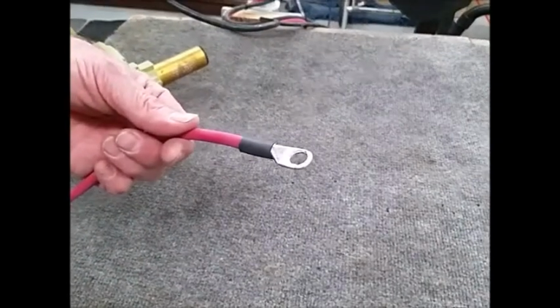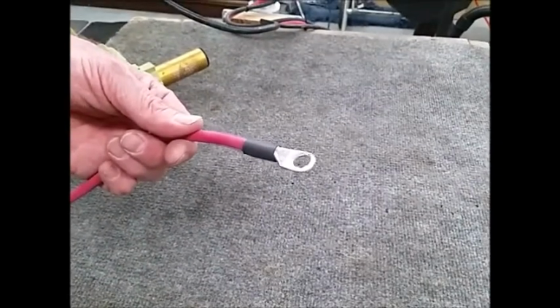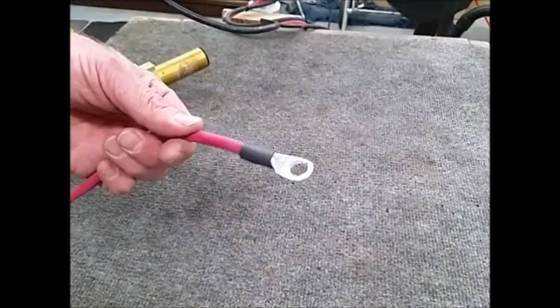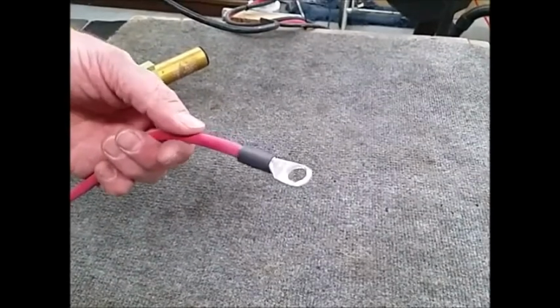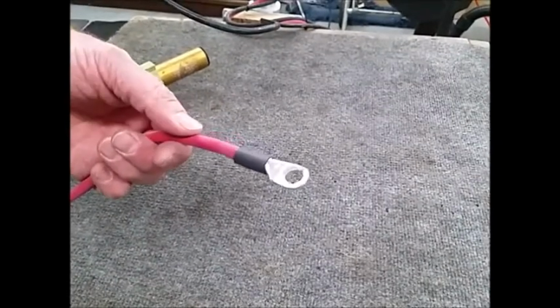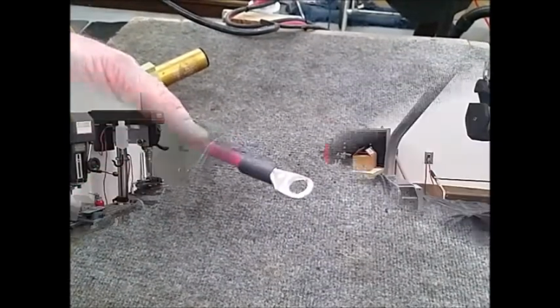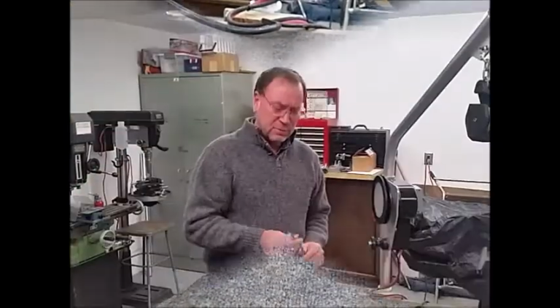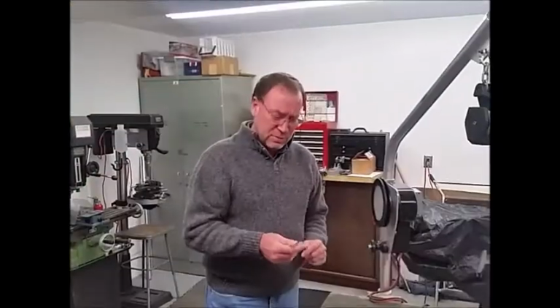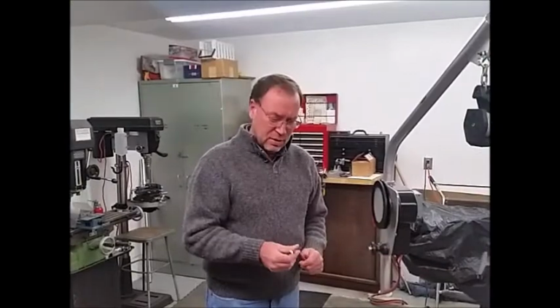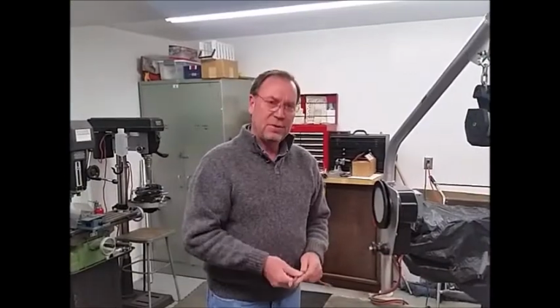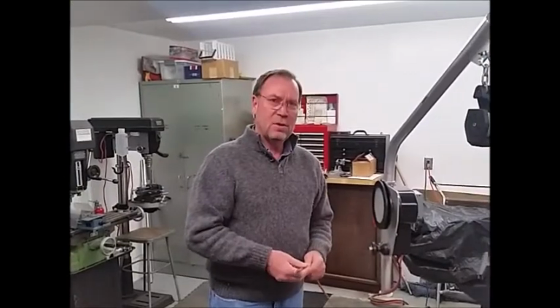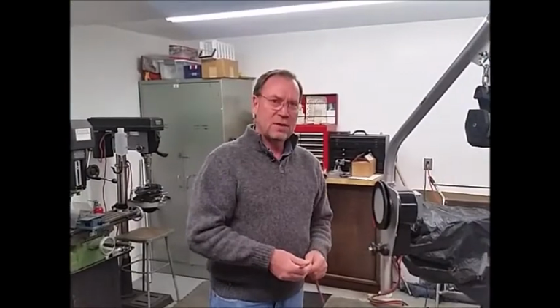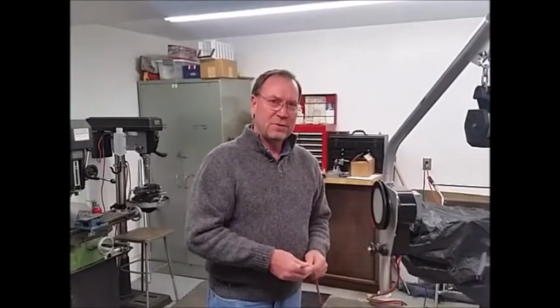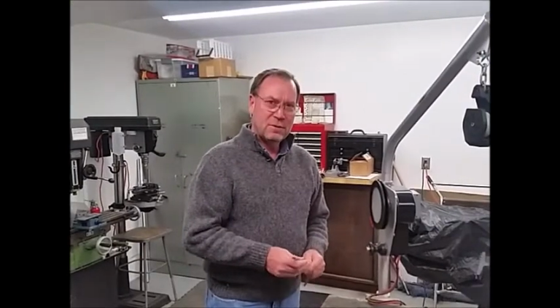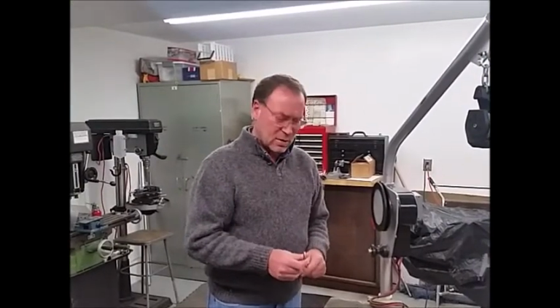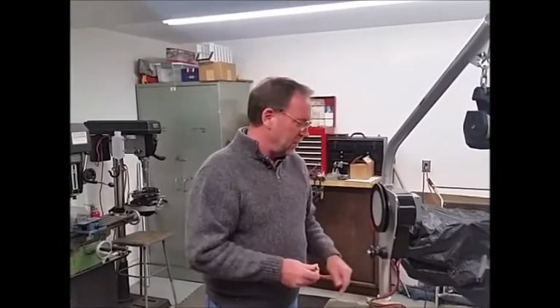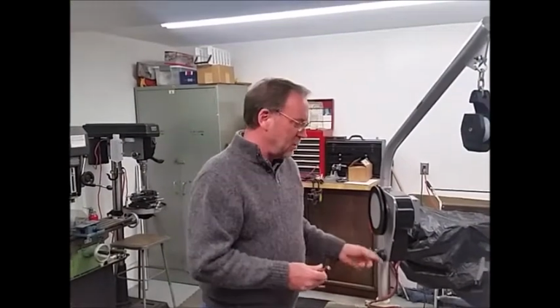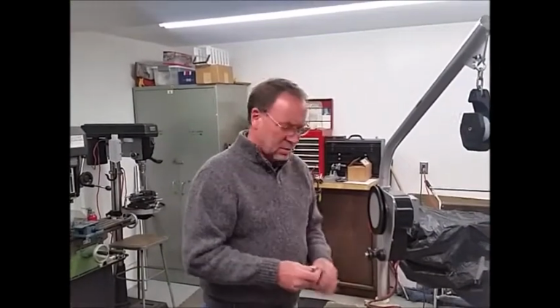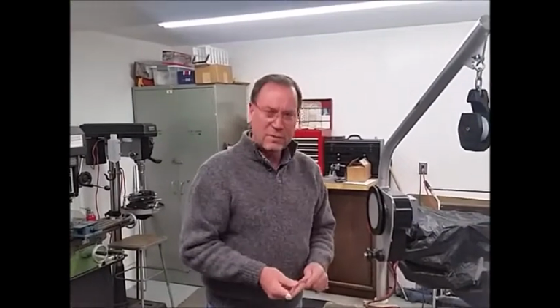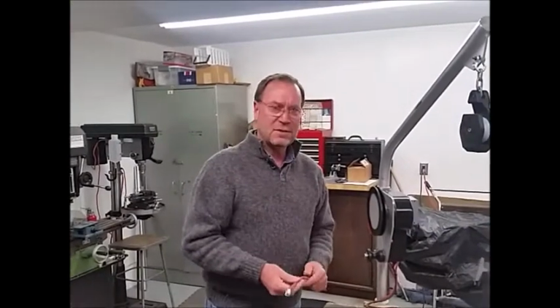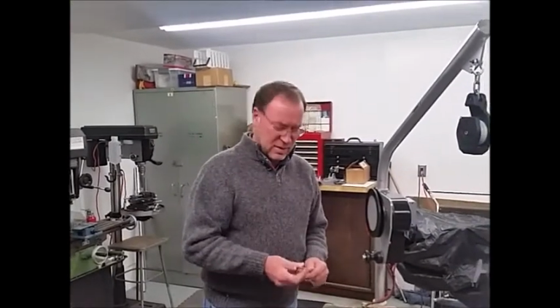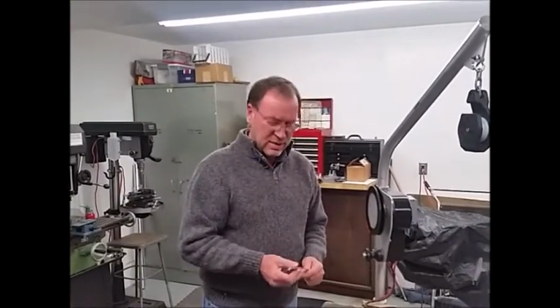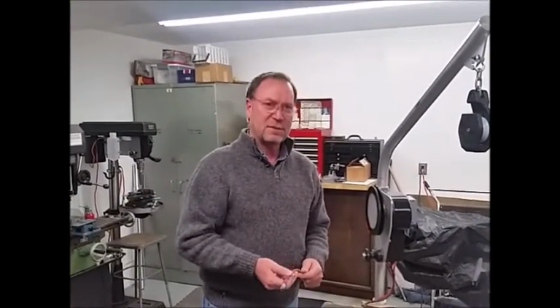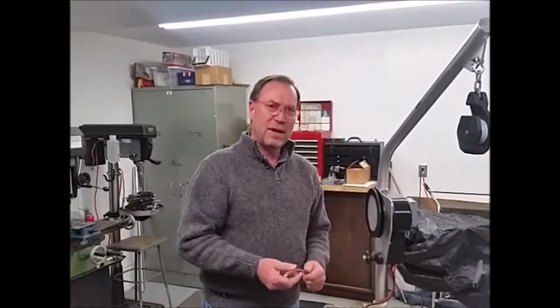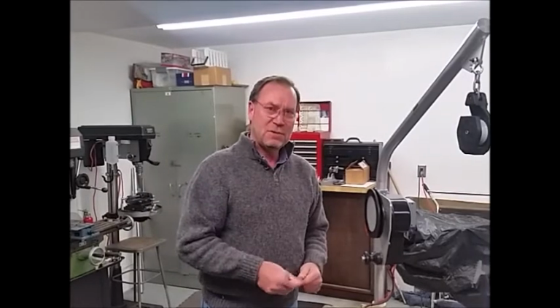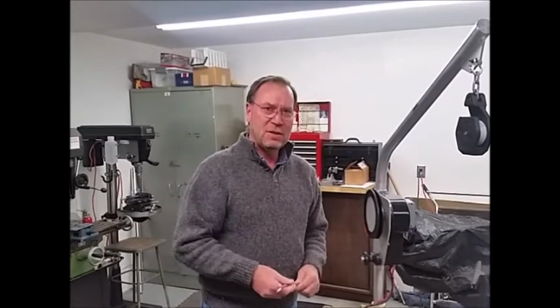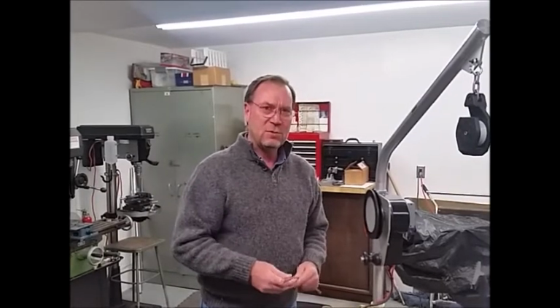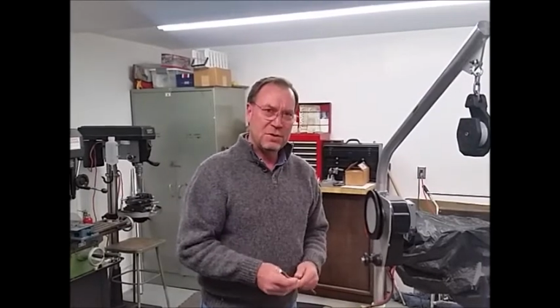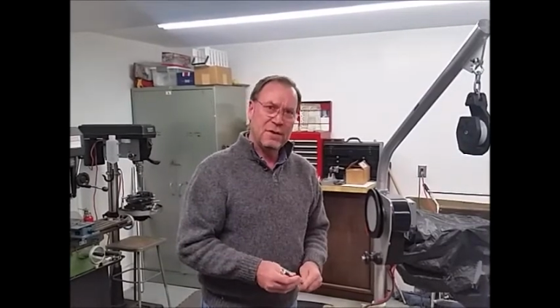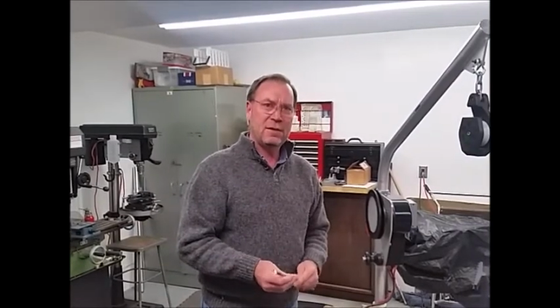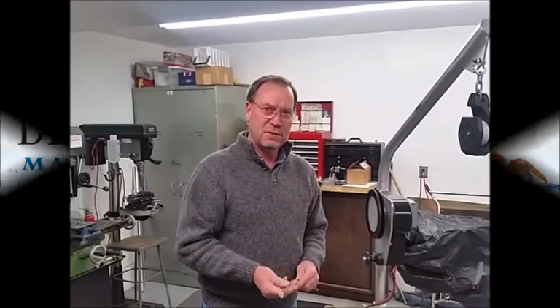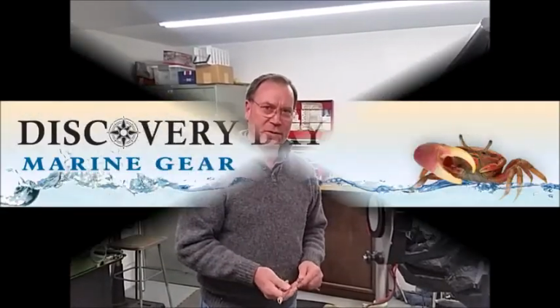And that finishes the job. This concludes our video on soldering ring terminals onto the power hauler wire harness, and I'd like to say happy fishing and we'll see you again in our next video.